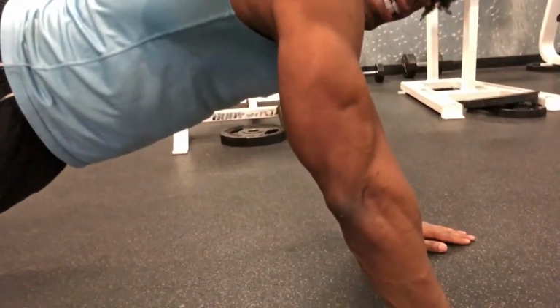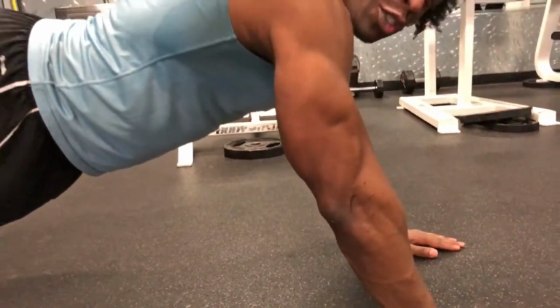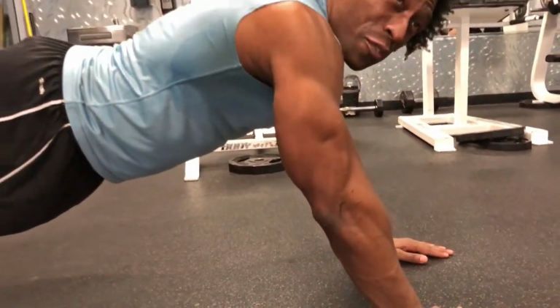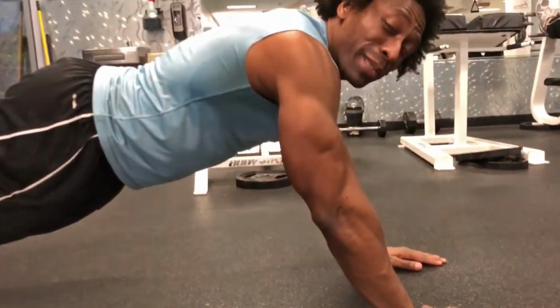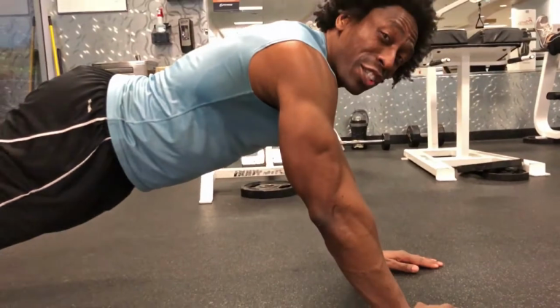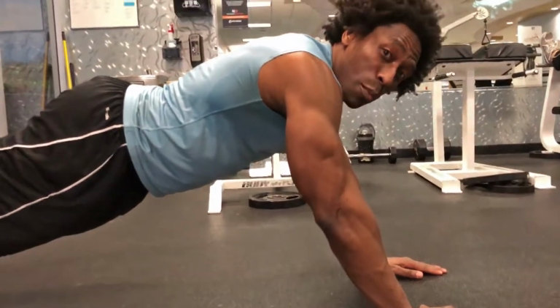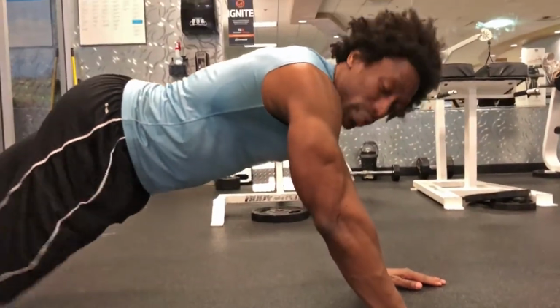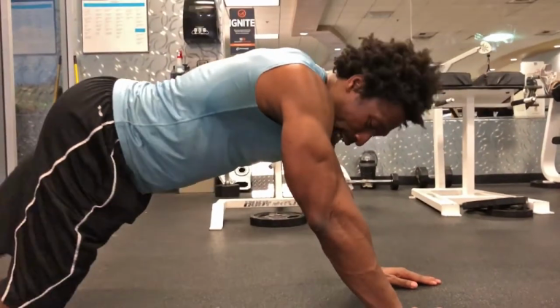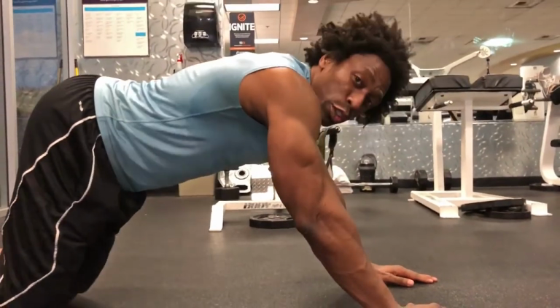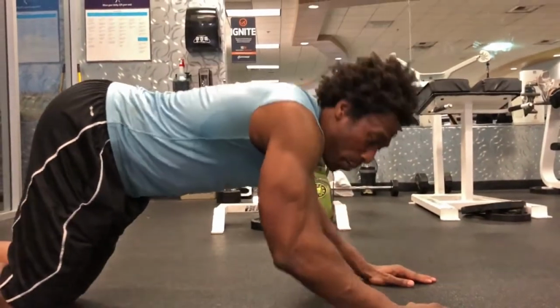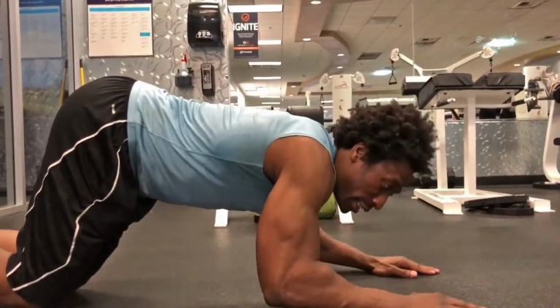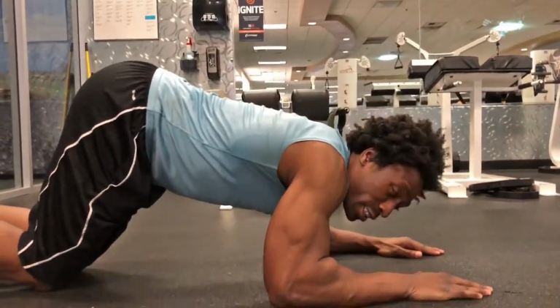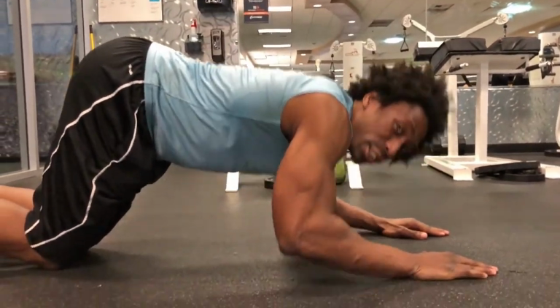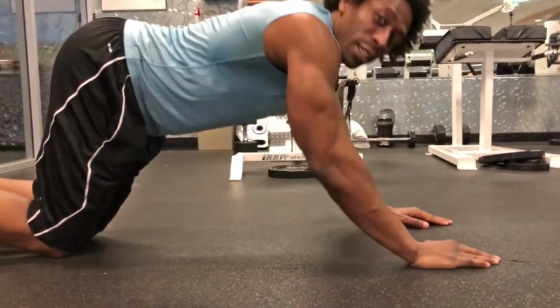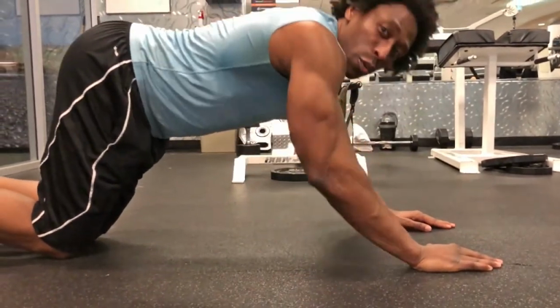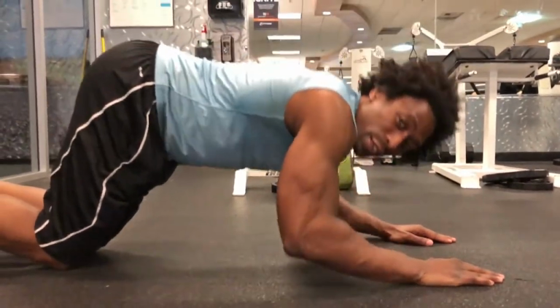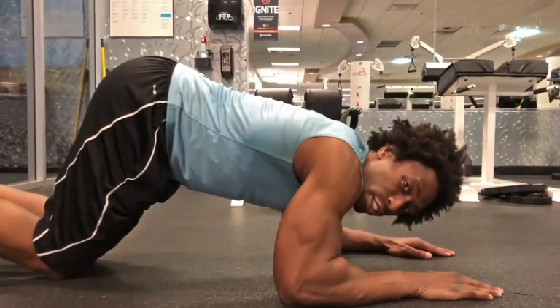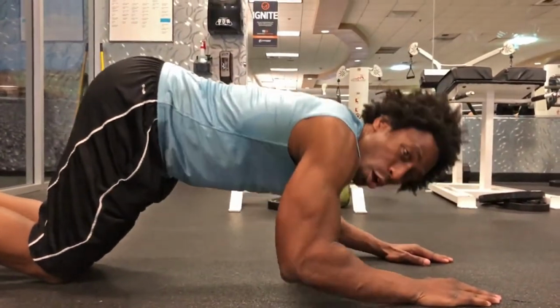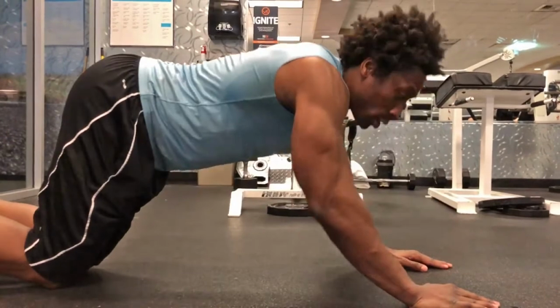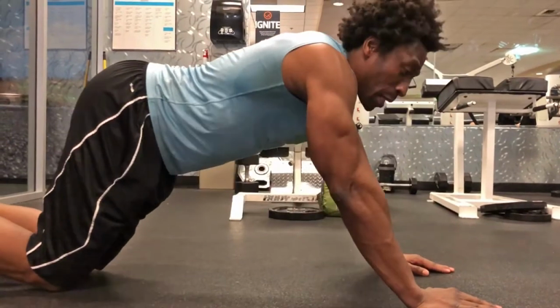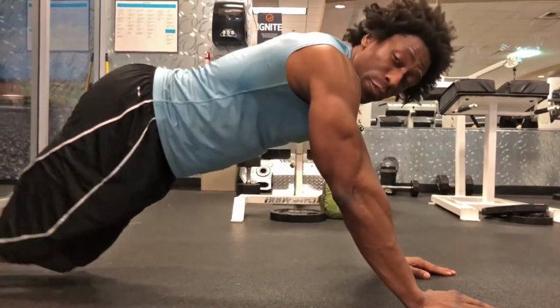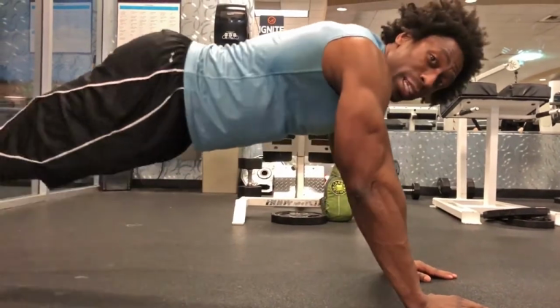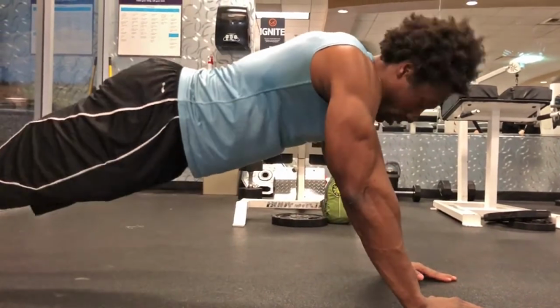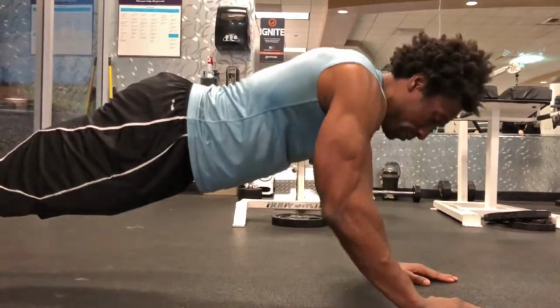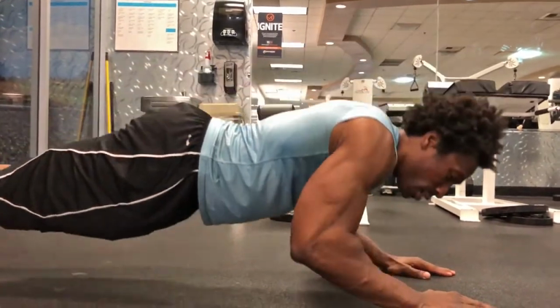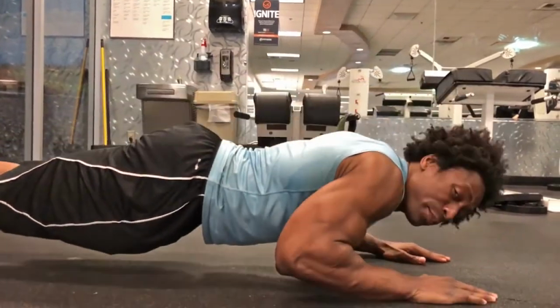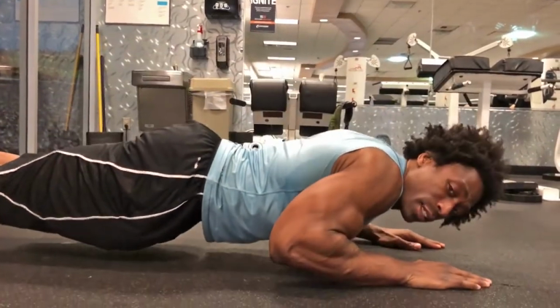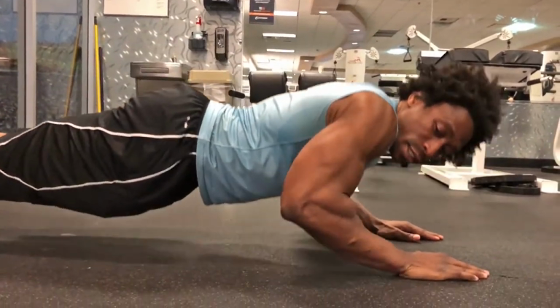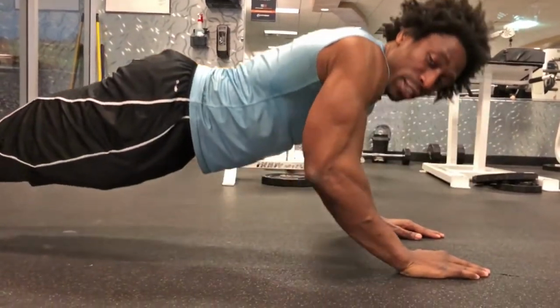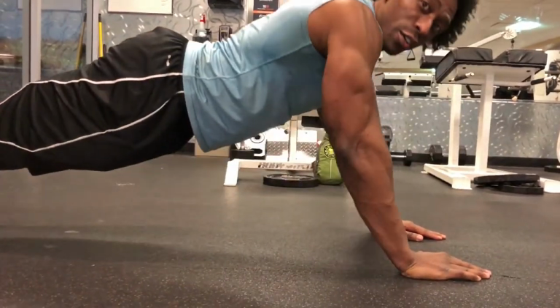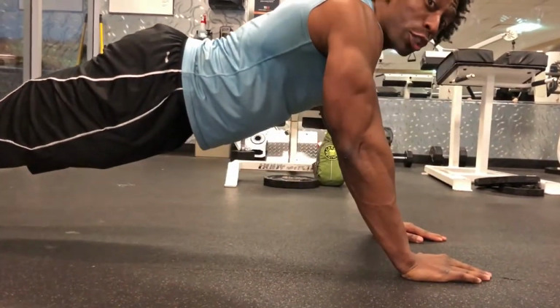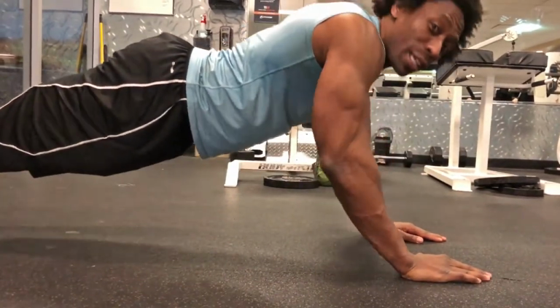Now if you start to feel some tension in your elbows, you can try them on your knees just to relieve the tension. And if you're feeling good — there you go. All triceps.